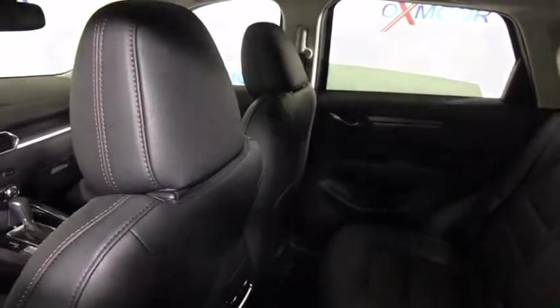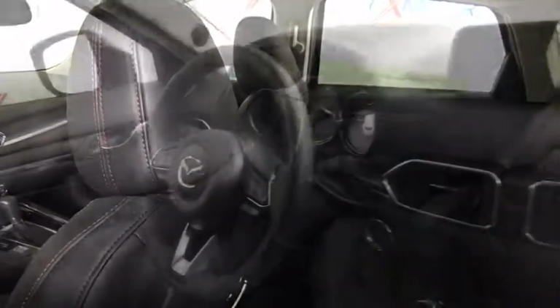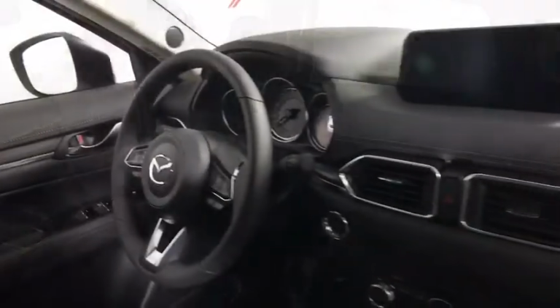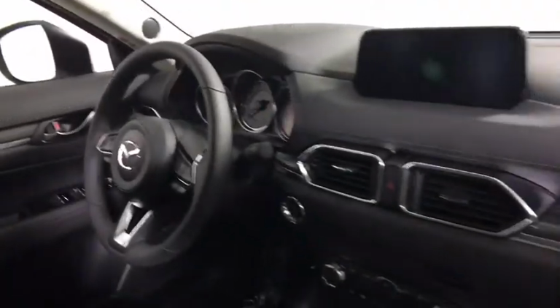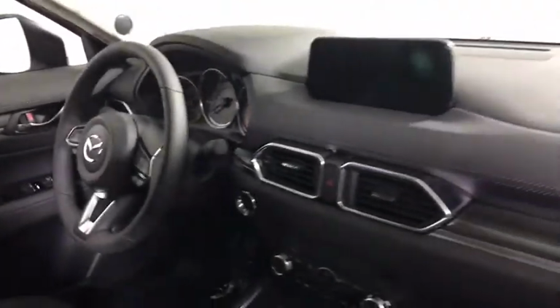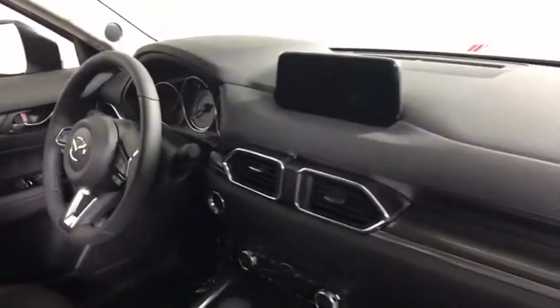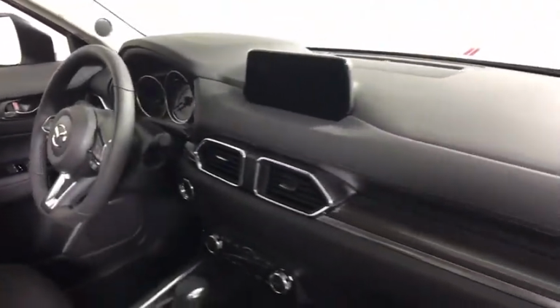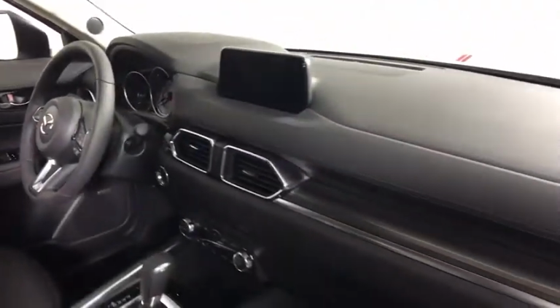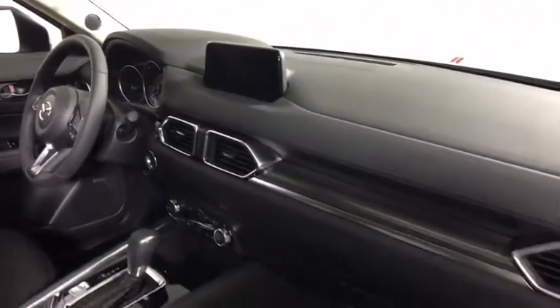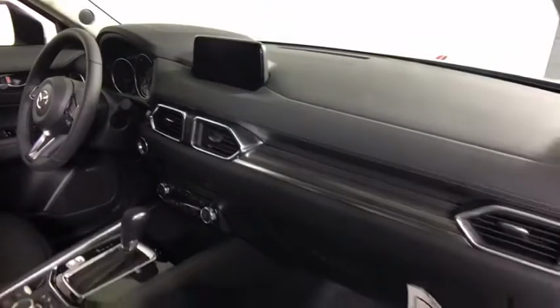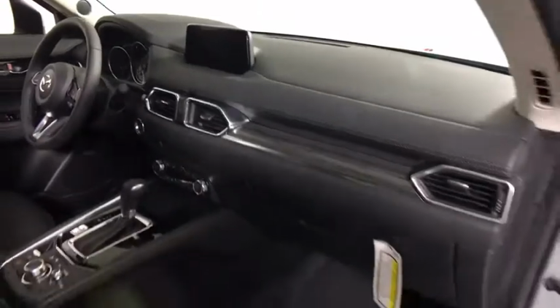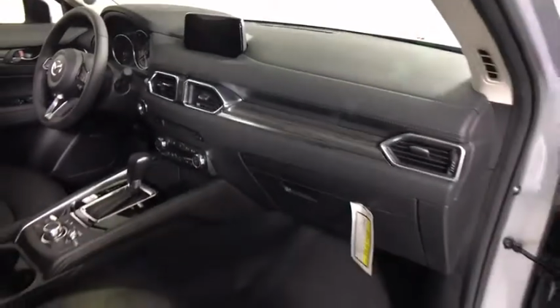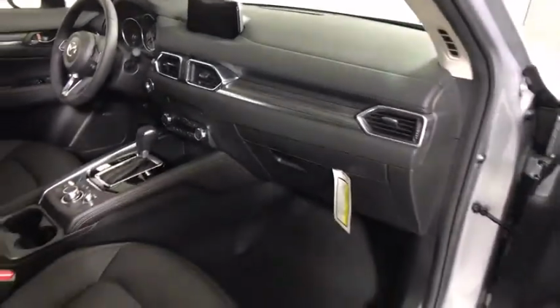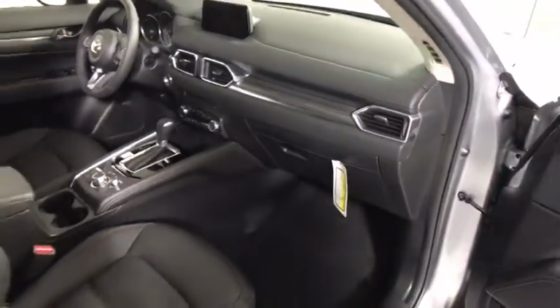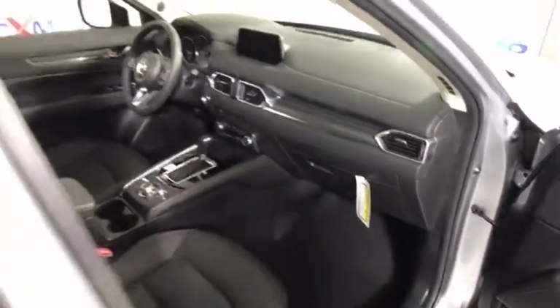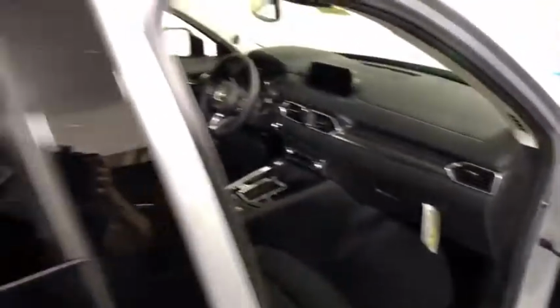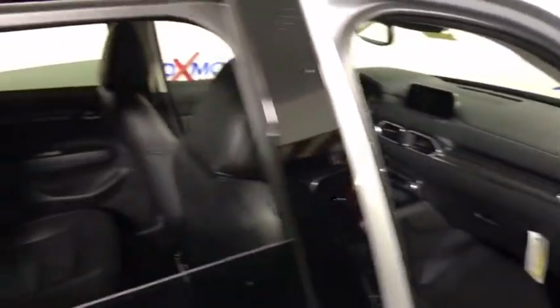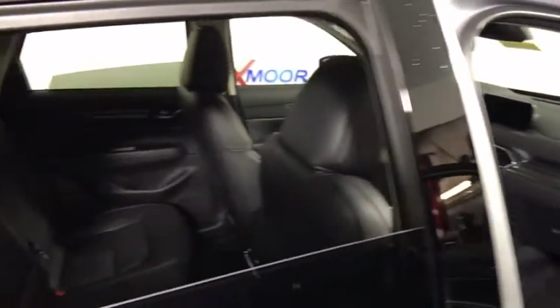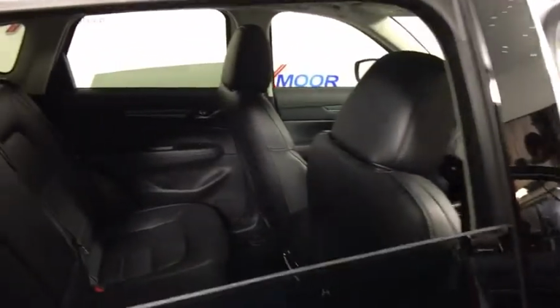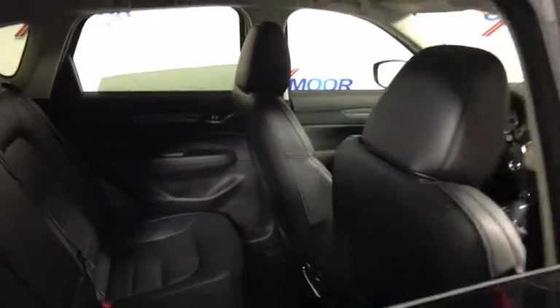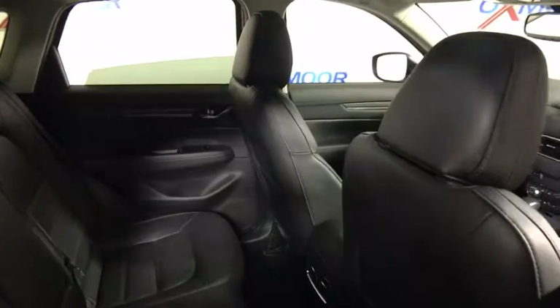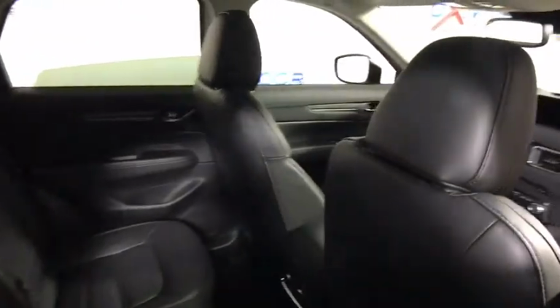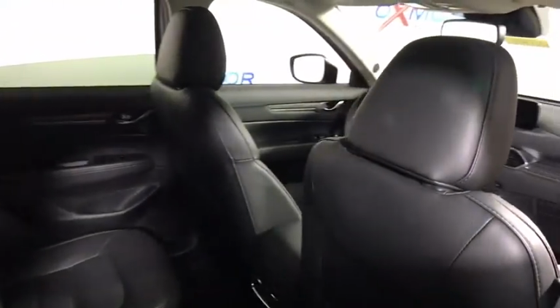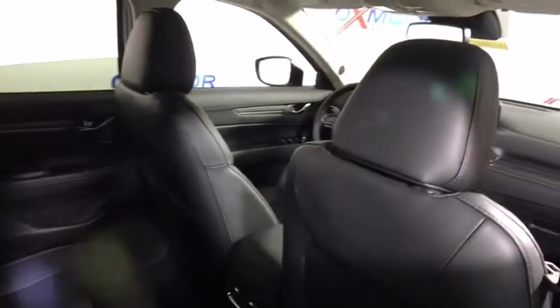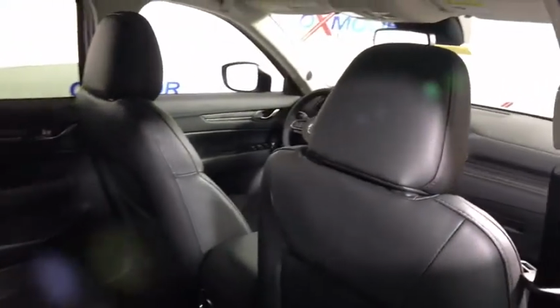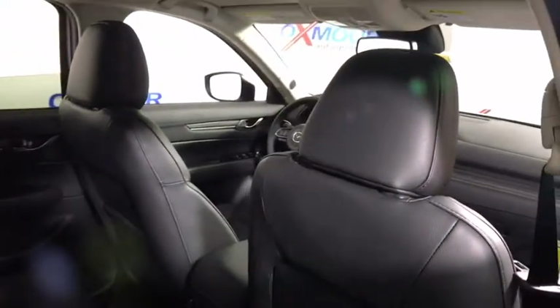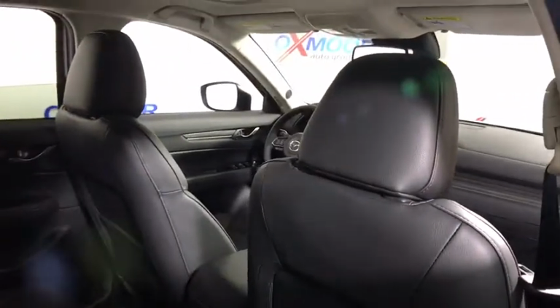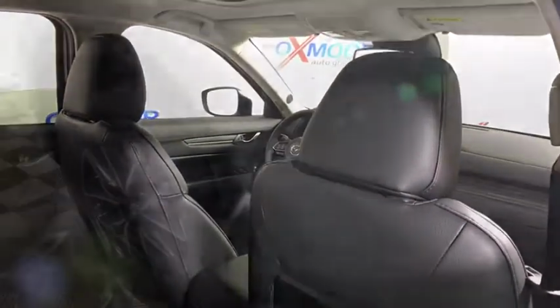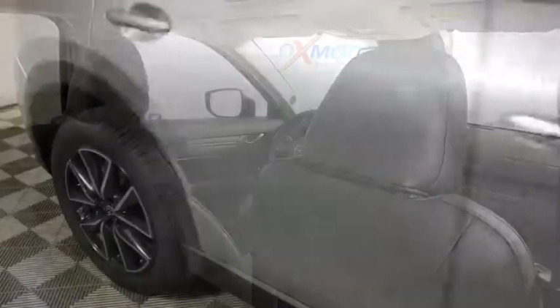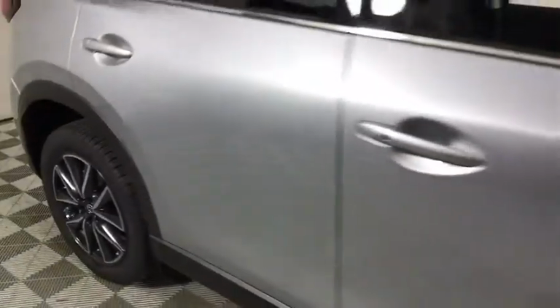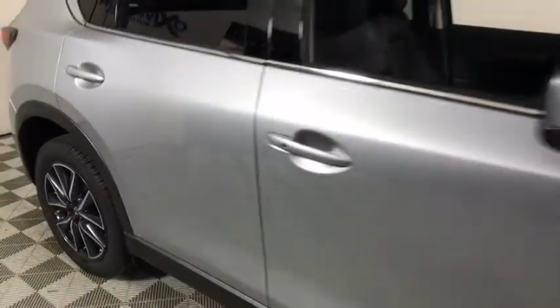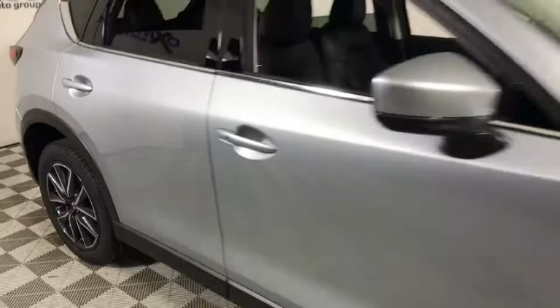Alloy wheels, four-wheel disc brakes, premium sound system, universal garage door opener, power windows, electronic stability control, trip computer, heated front seats, fog lights, rear window defroster, overhead console, brake assist.